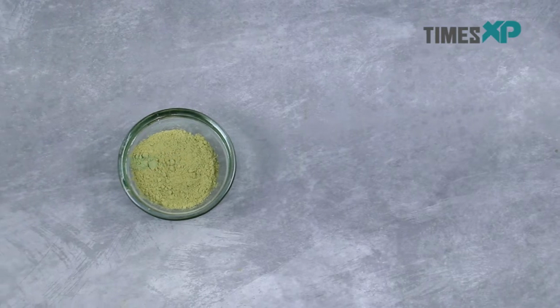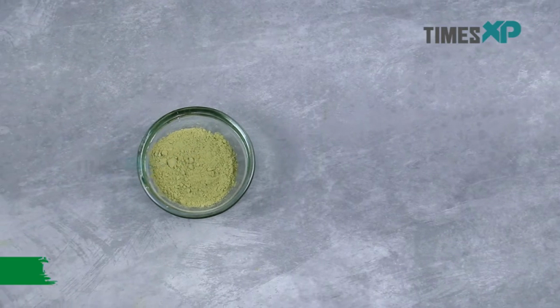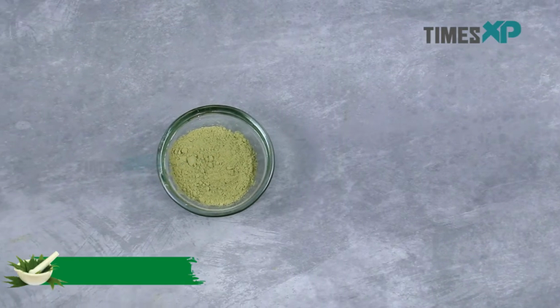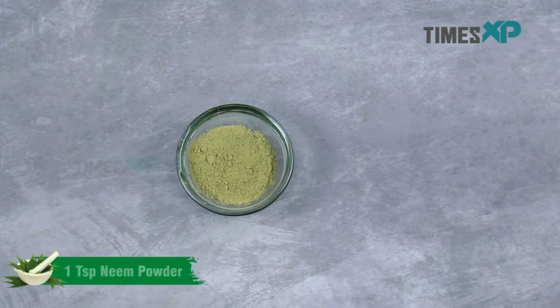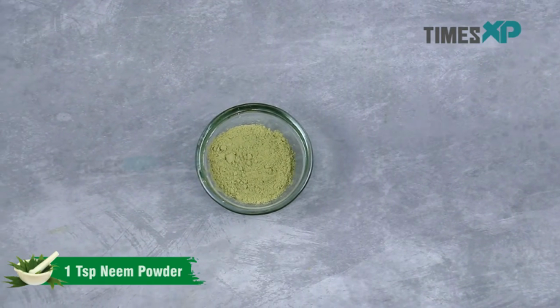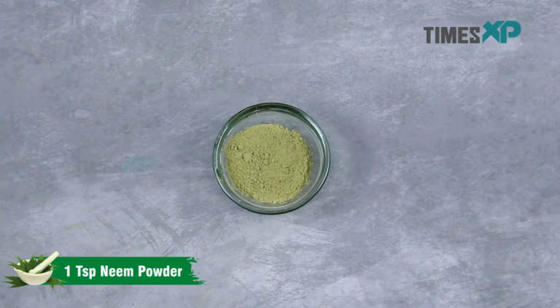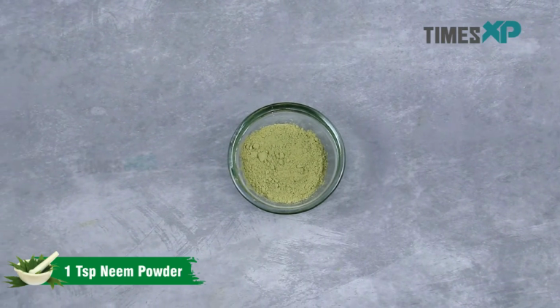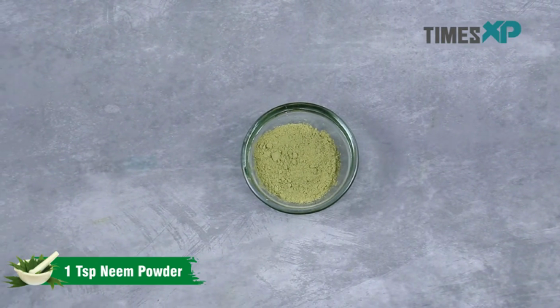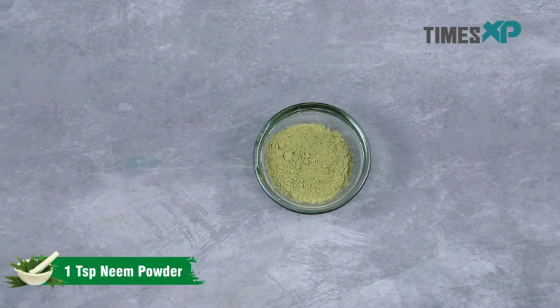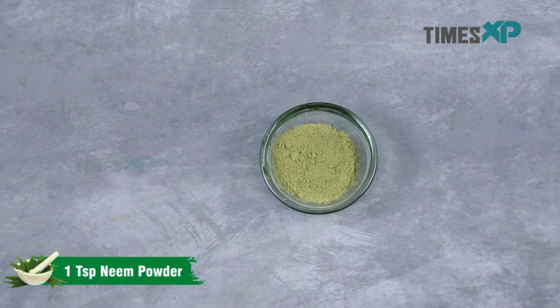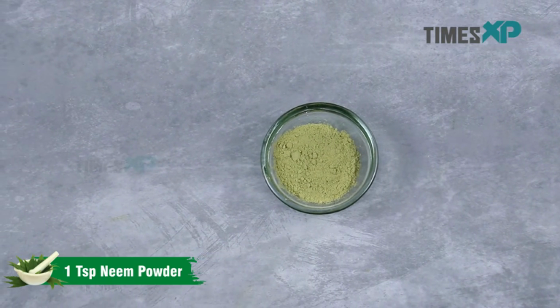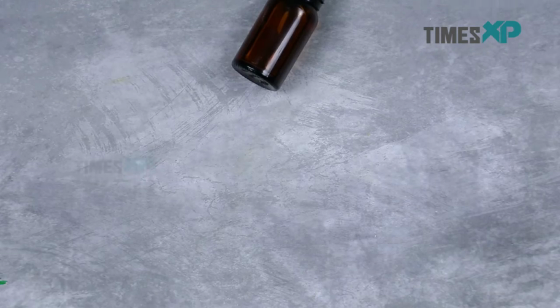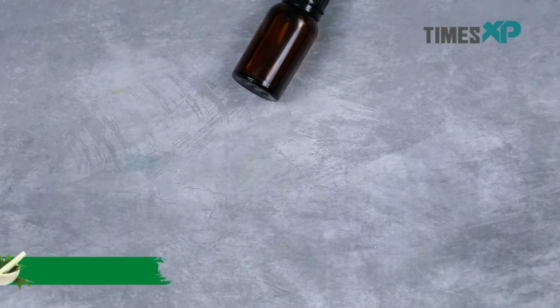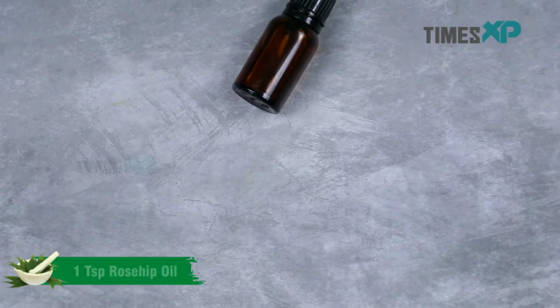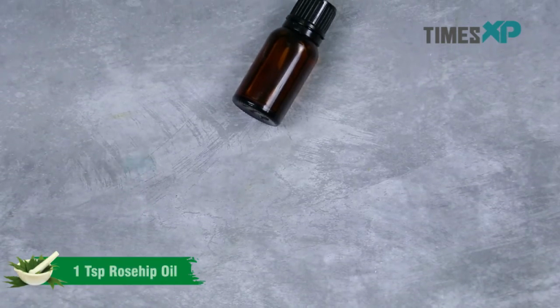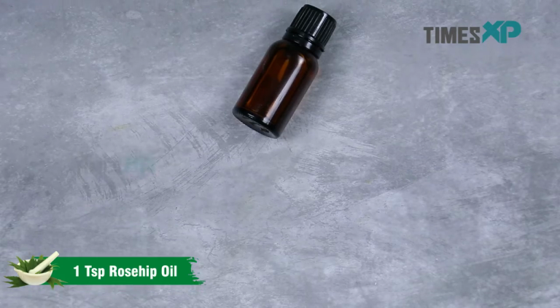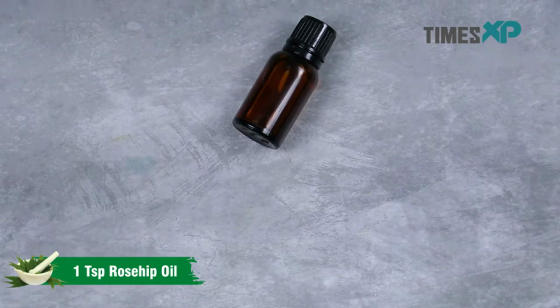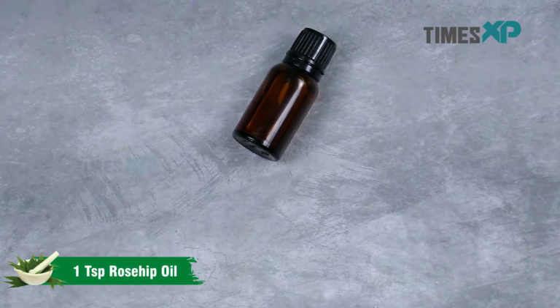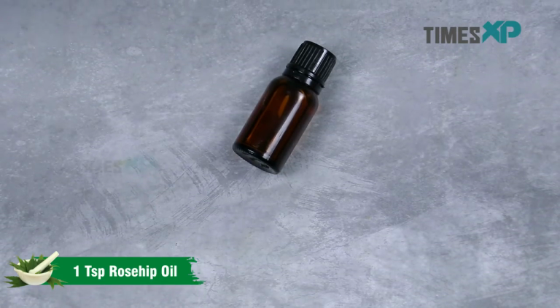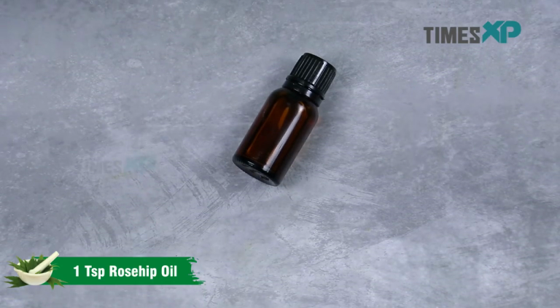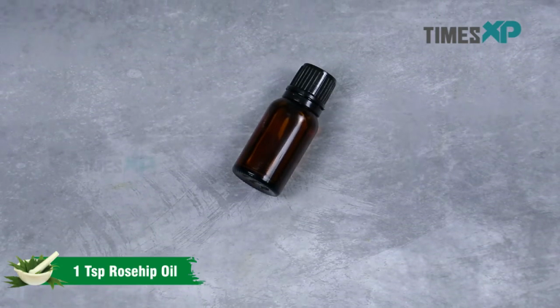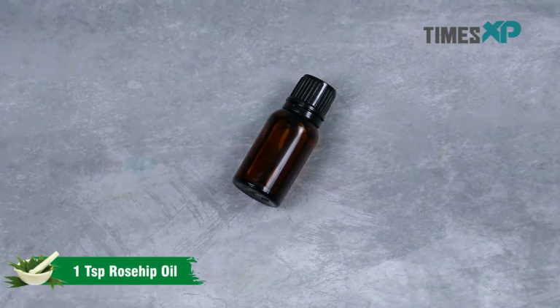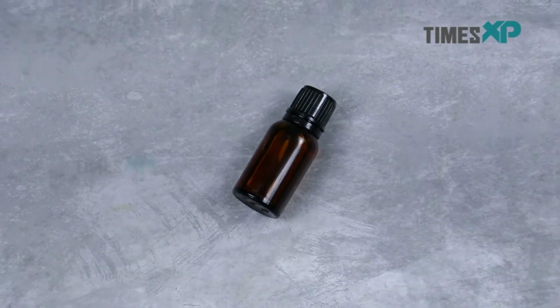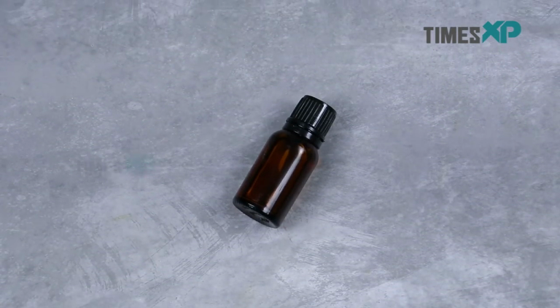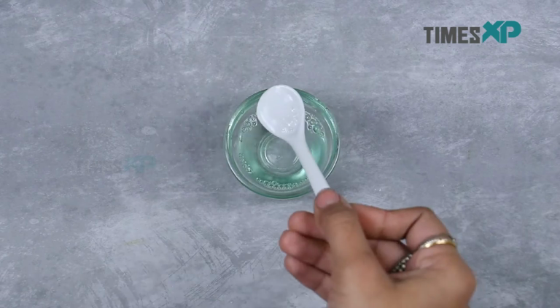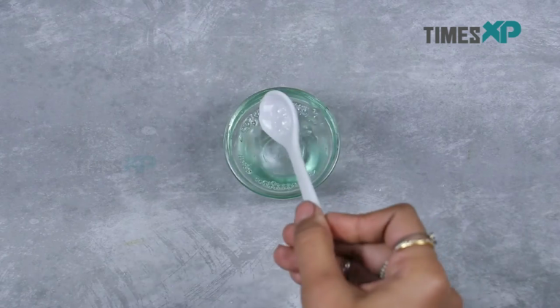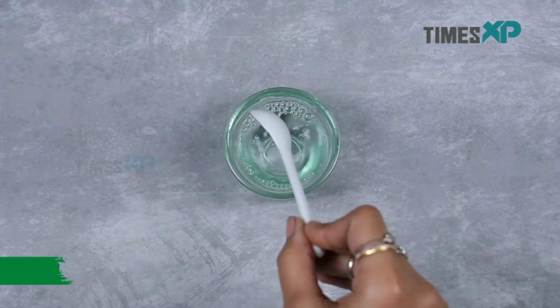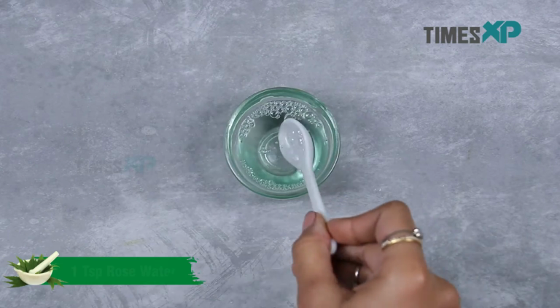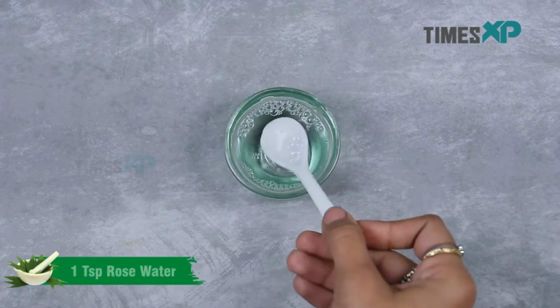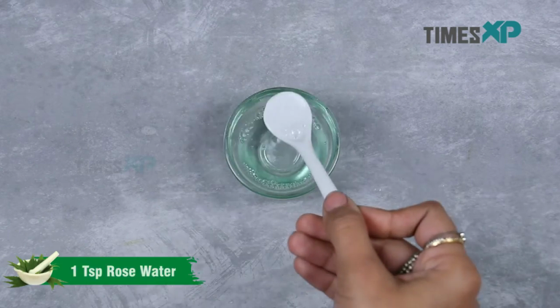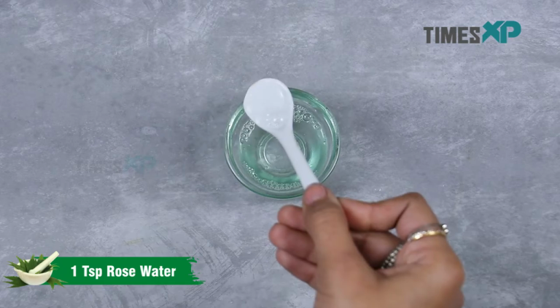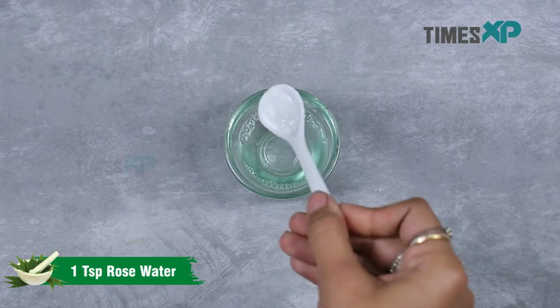All you need for this is 1 teaspoon neem powder, 1 teaspoon rosehip oil, and 1 teaspoon rose water.